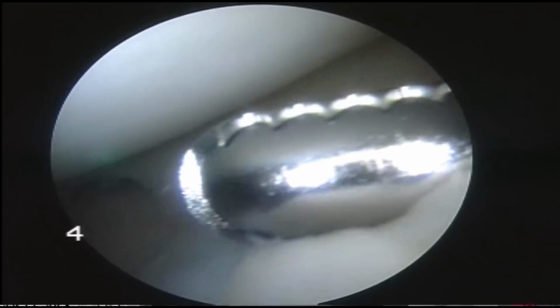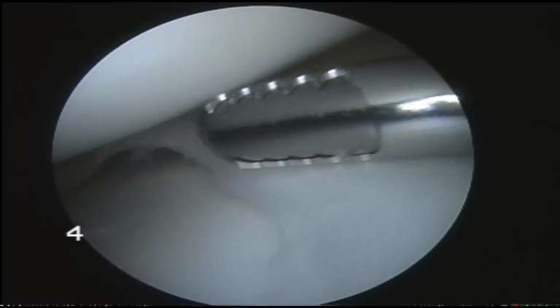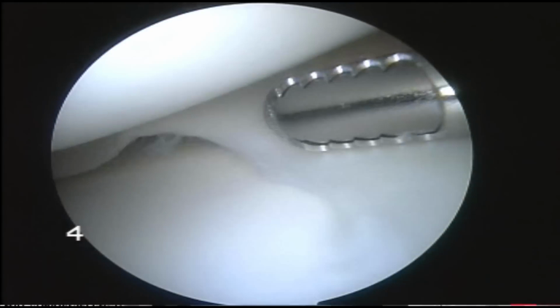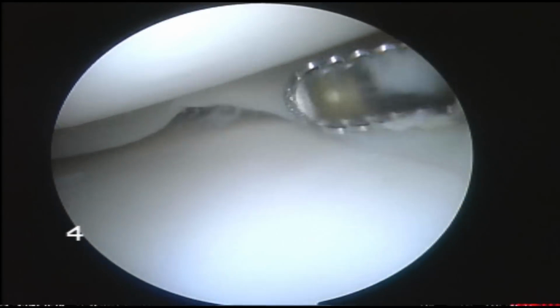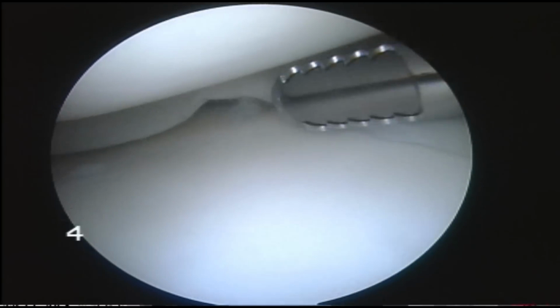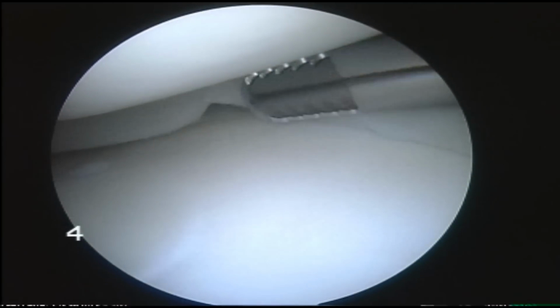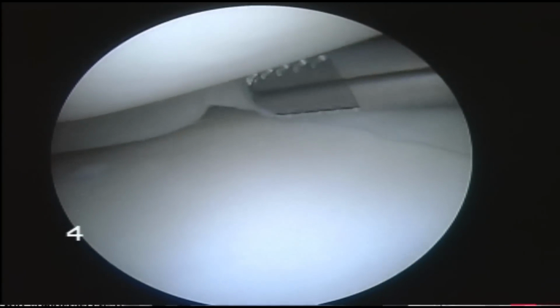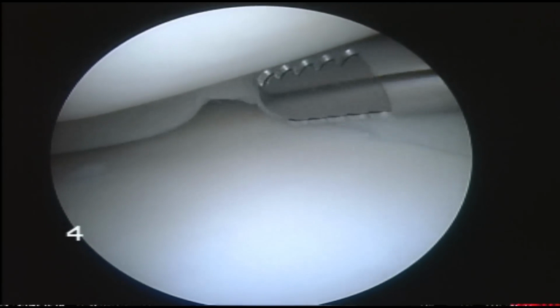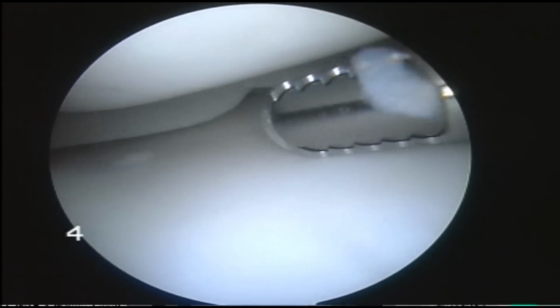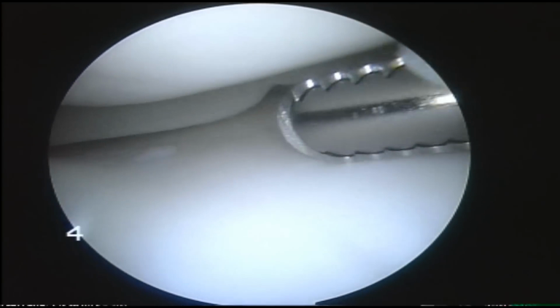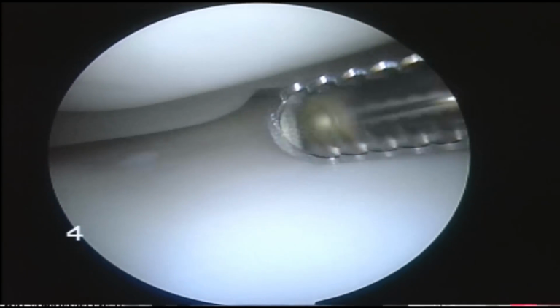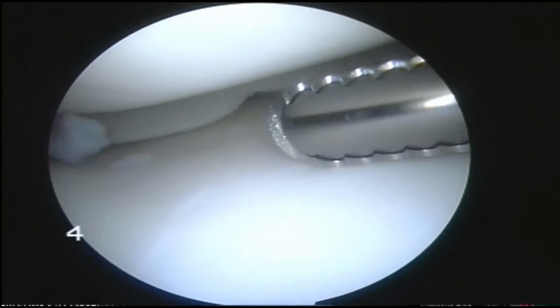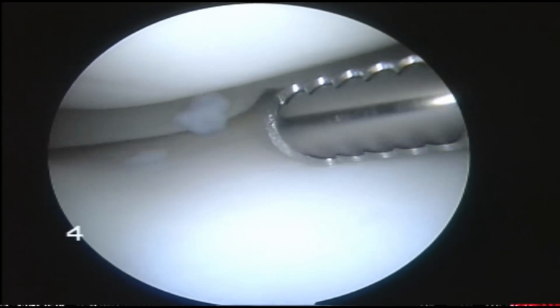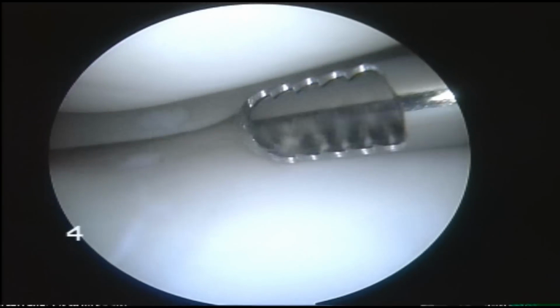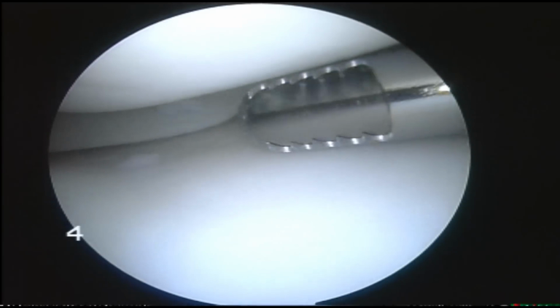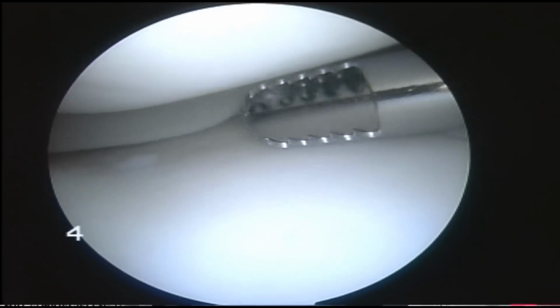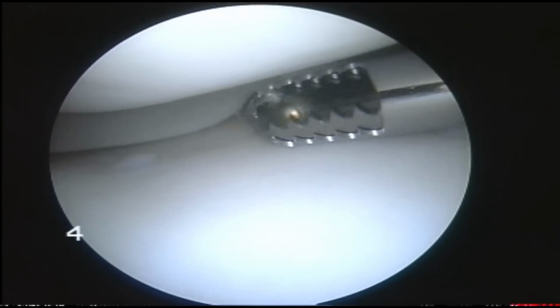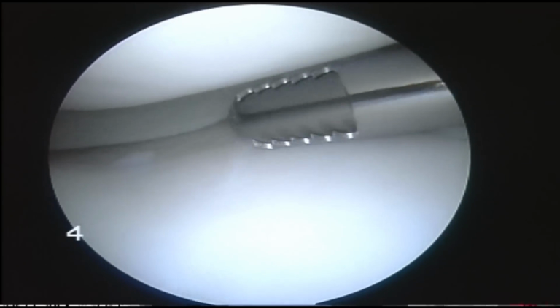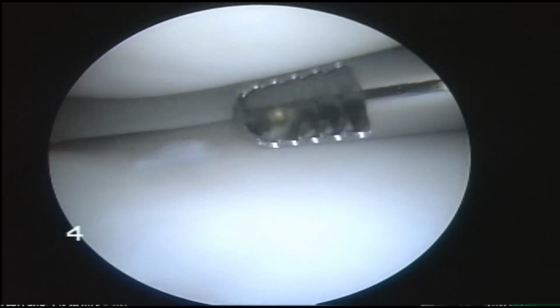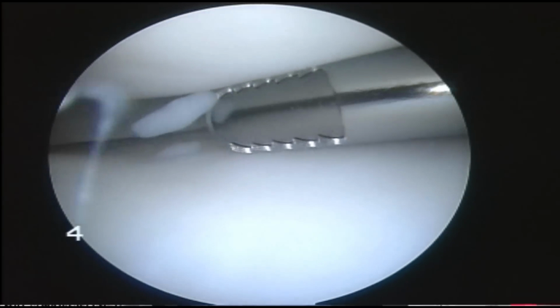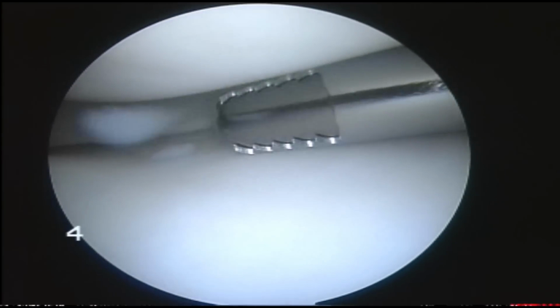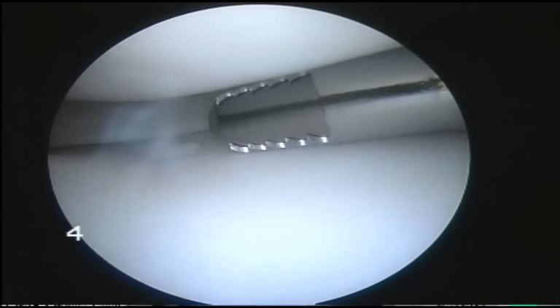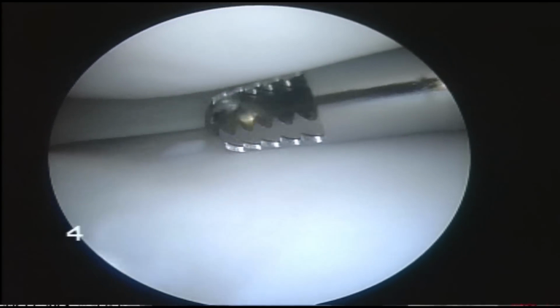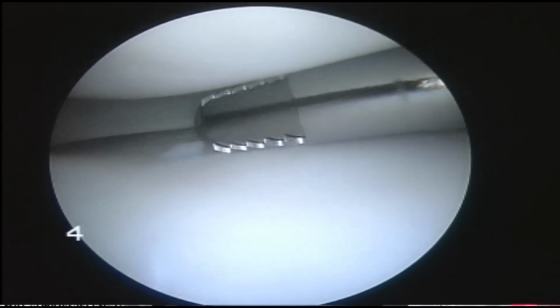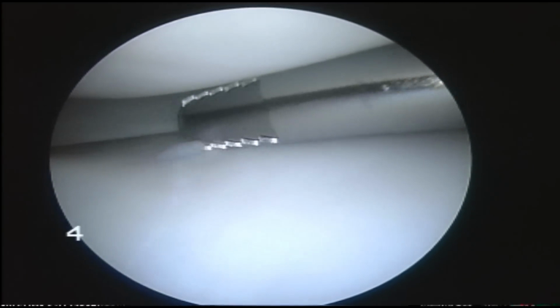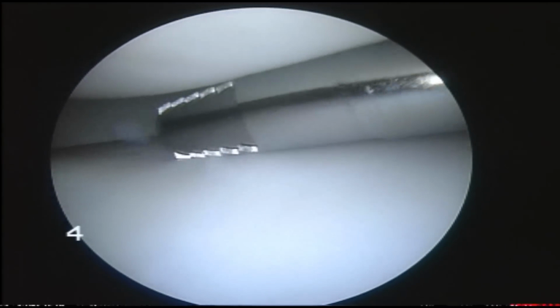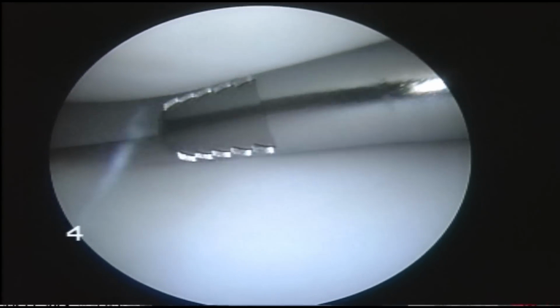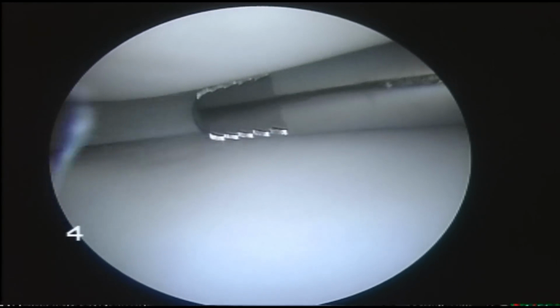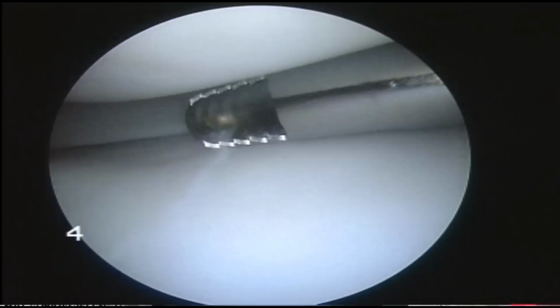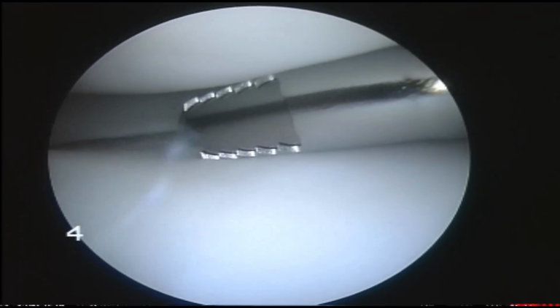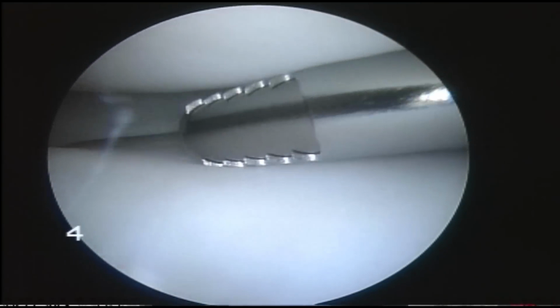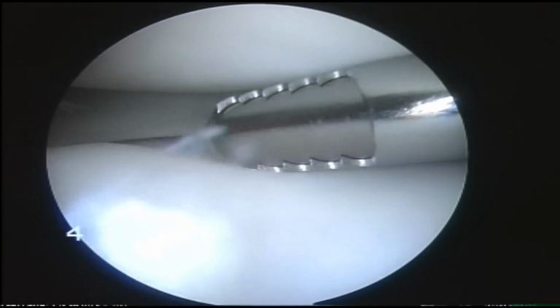Put the suction on and pull out any loose bodies that are hiding, either under the meniscus at the back of the knee joint or stuck to the articular cartilage itself, like that one.